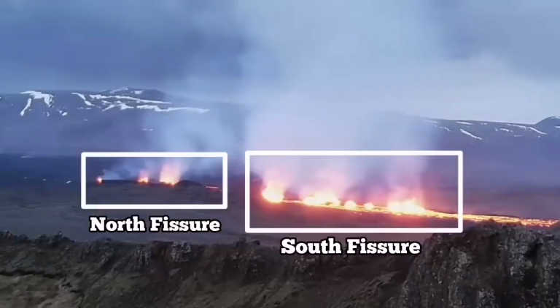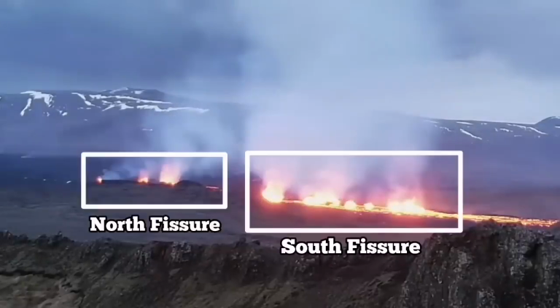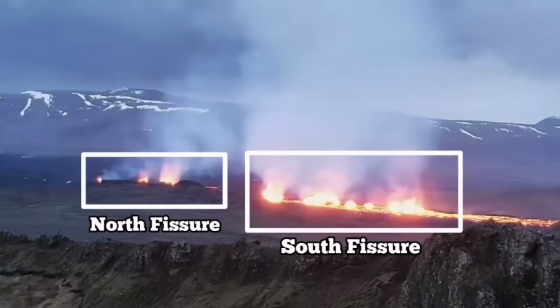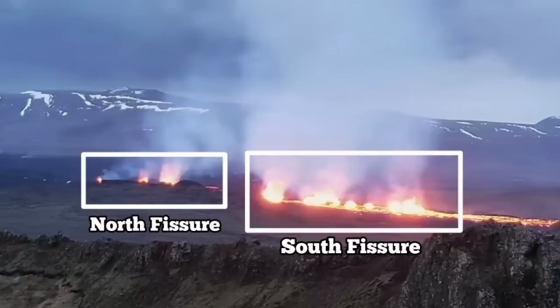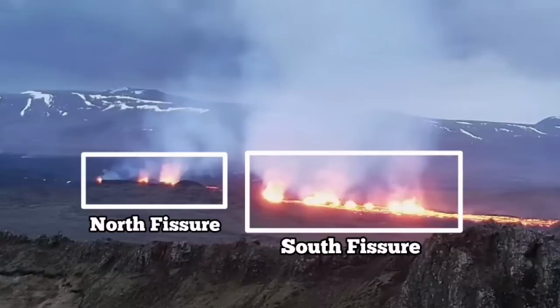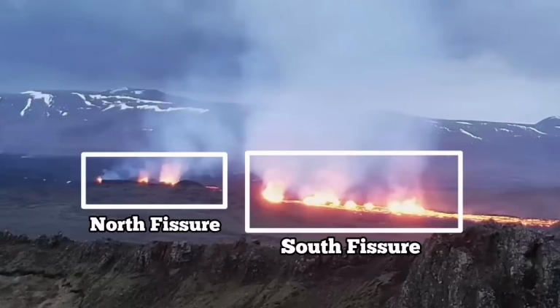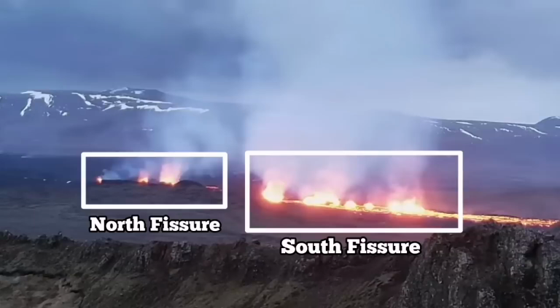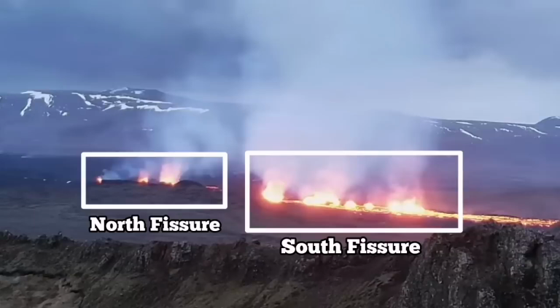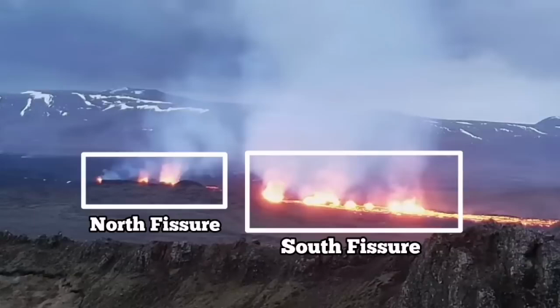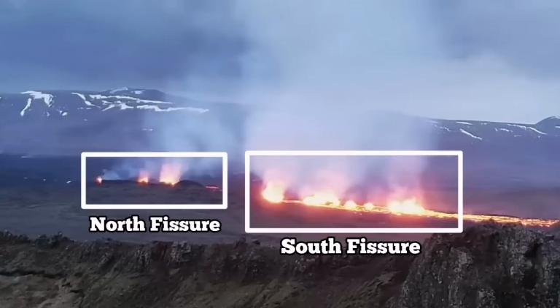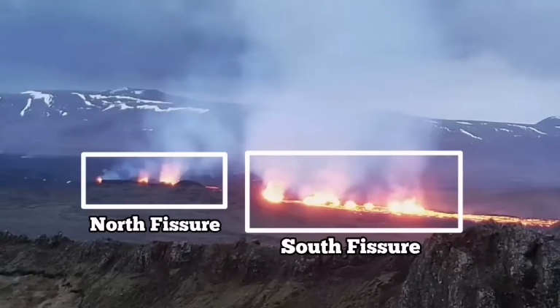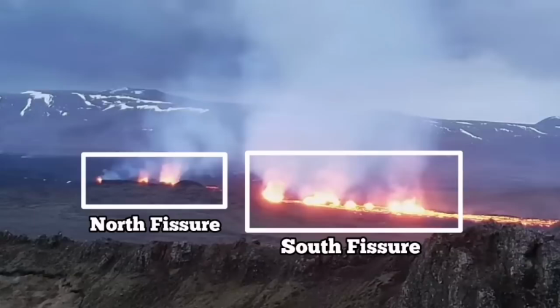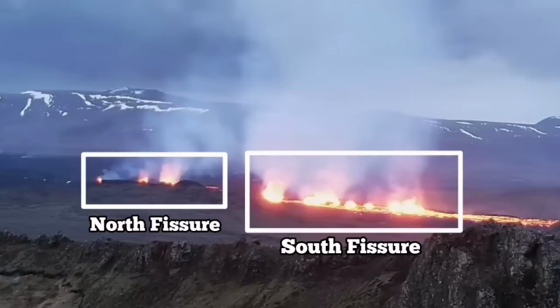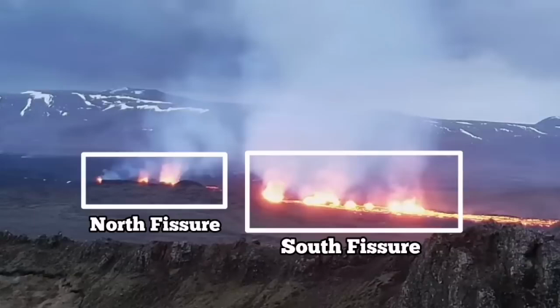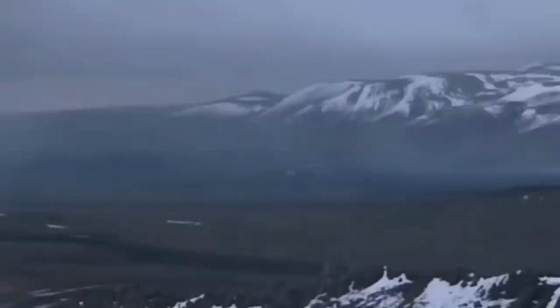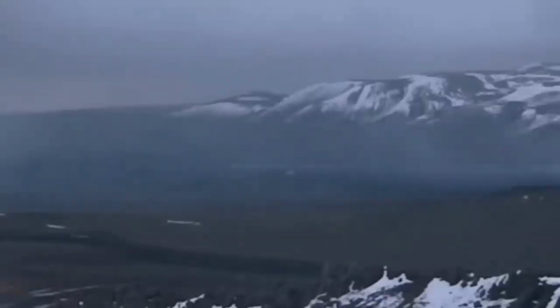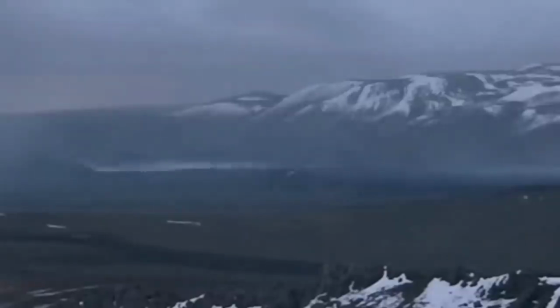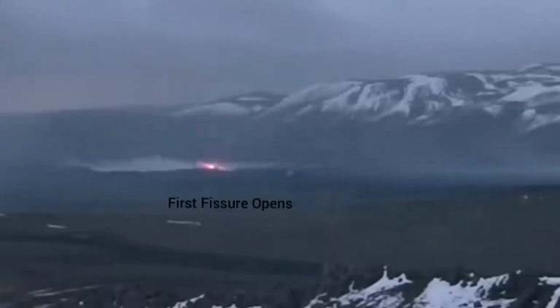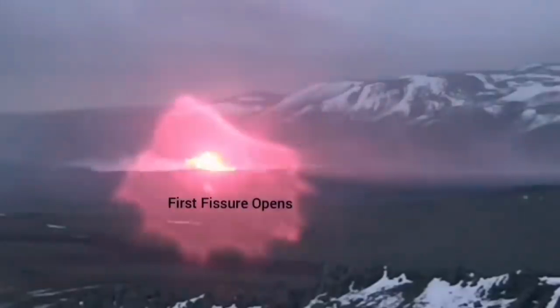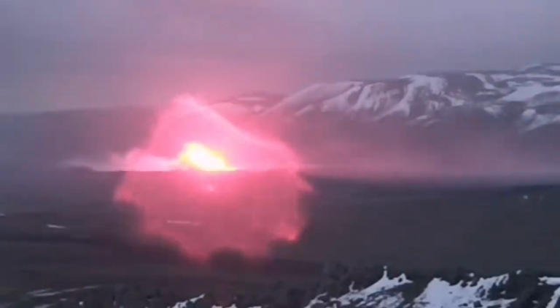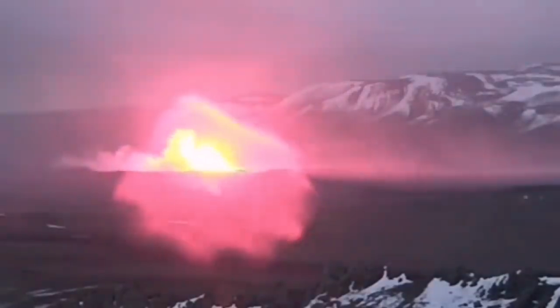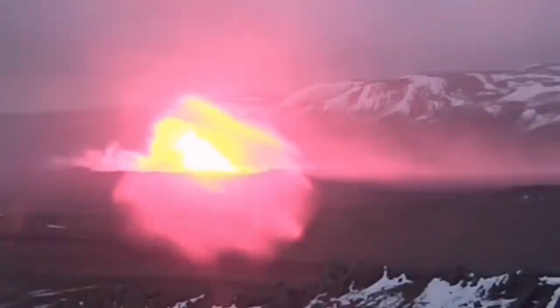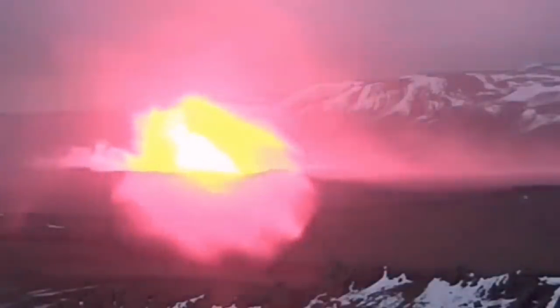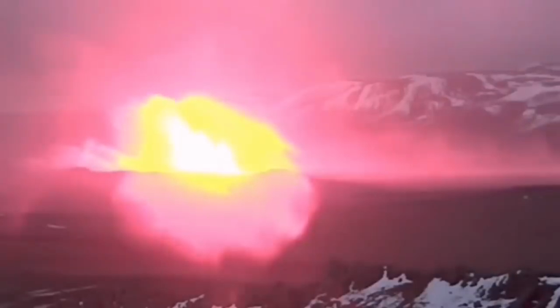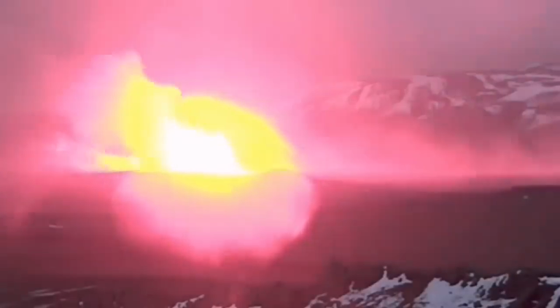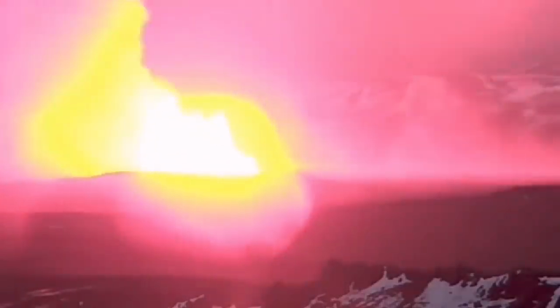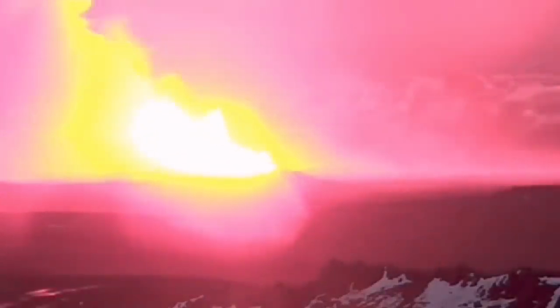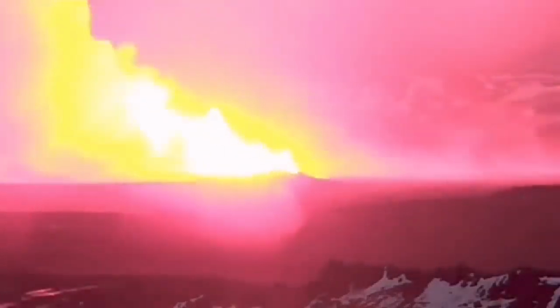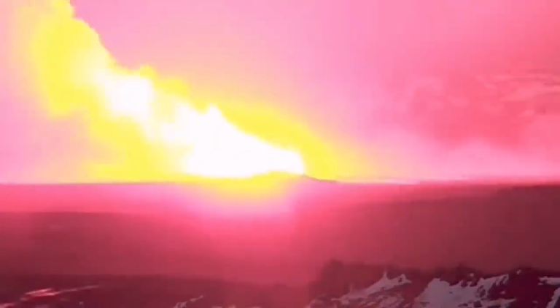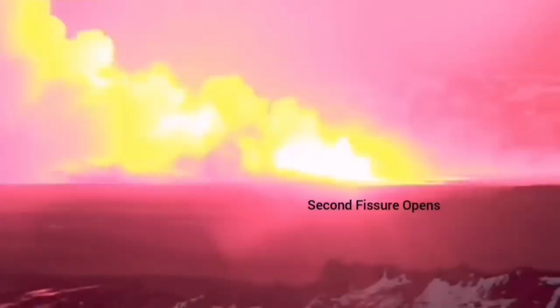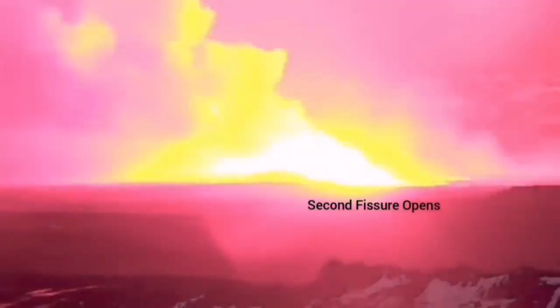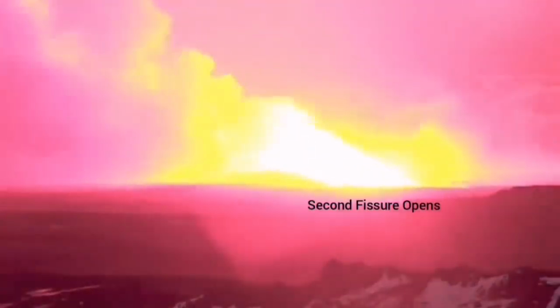There is a north fissure which erupted first, and the south fissure which erupted second. This is the moment that the first fissure was opened, and the second fissure opened to the right side of it, toward the south.